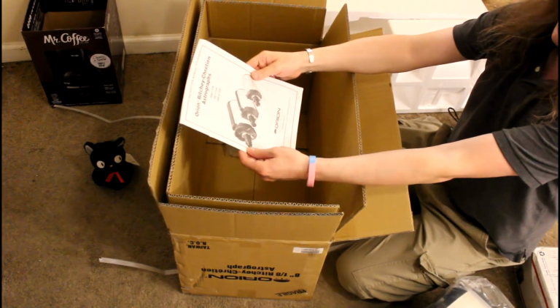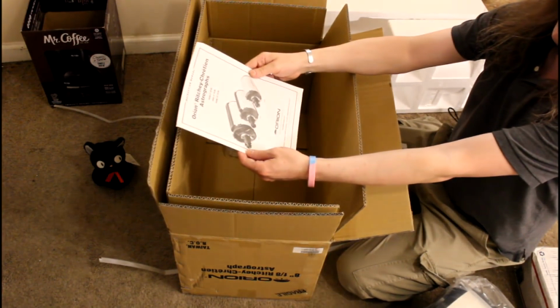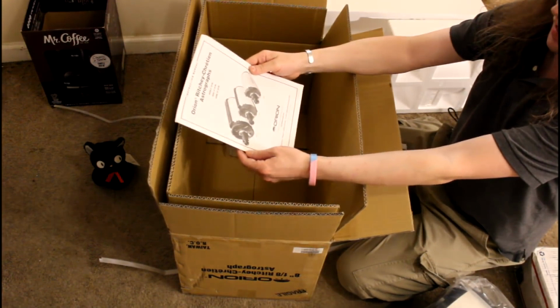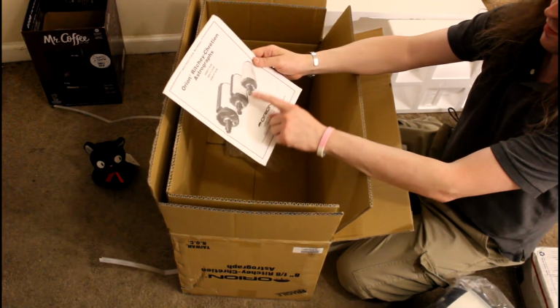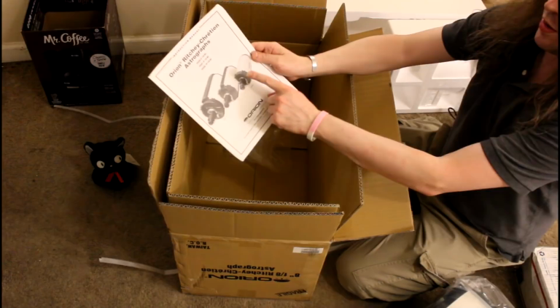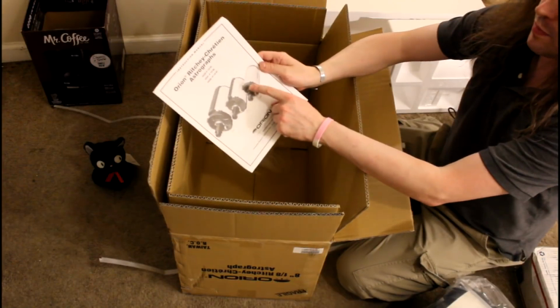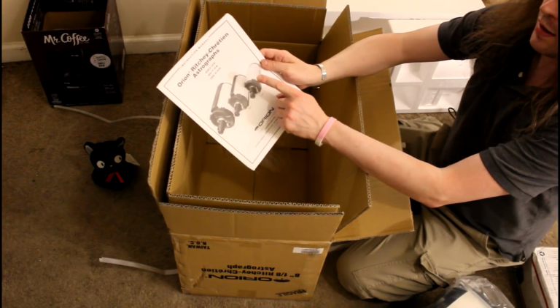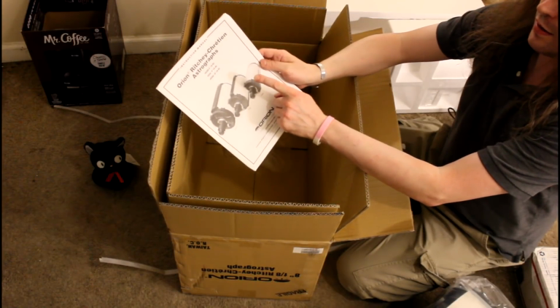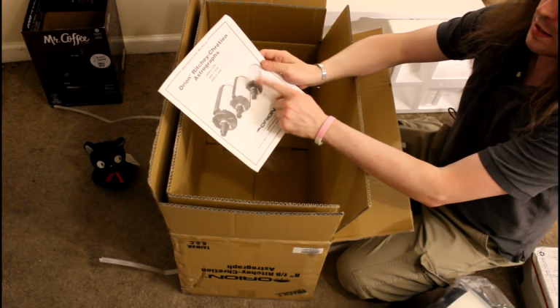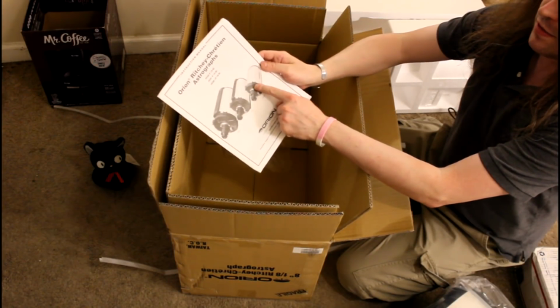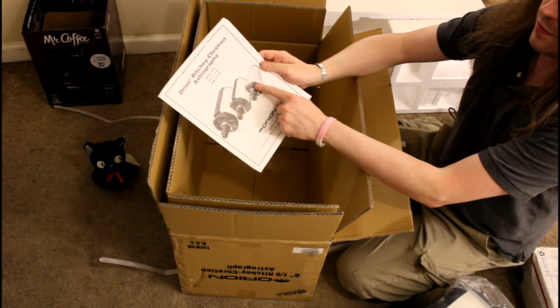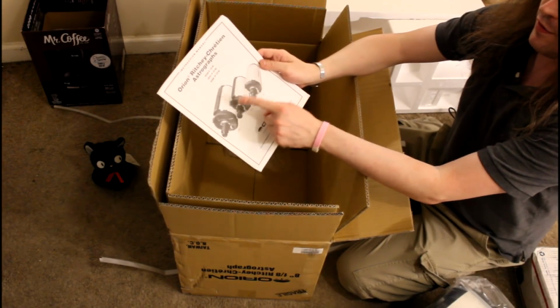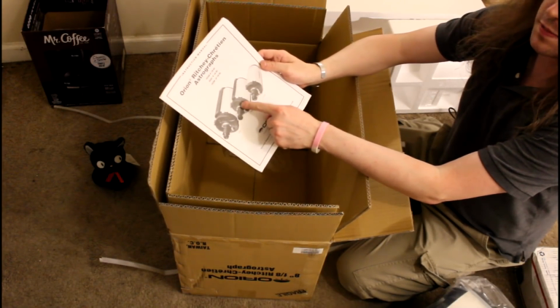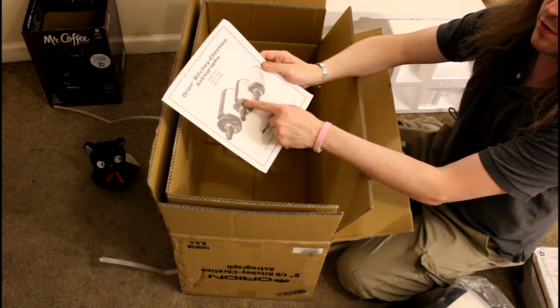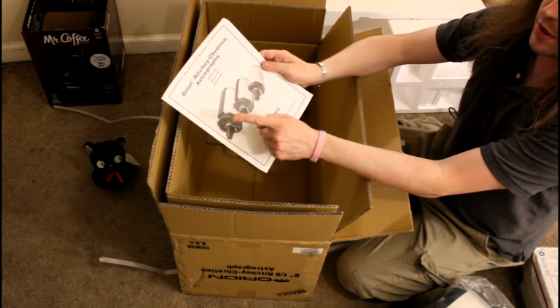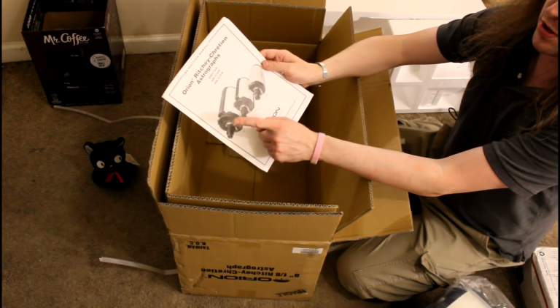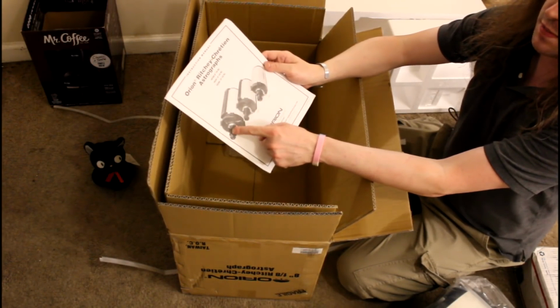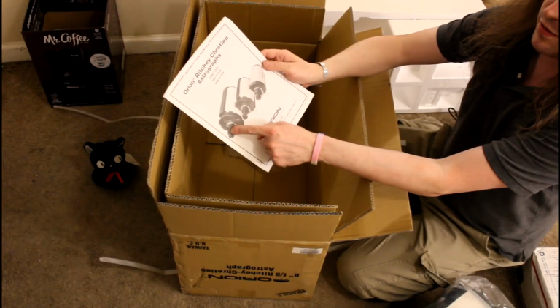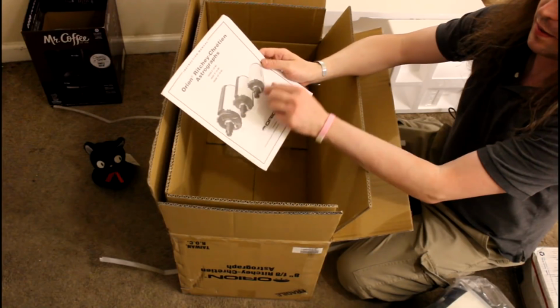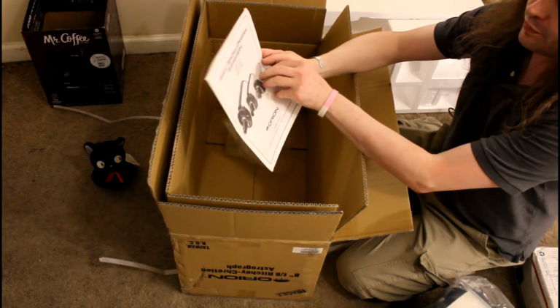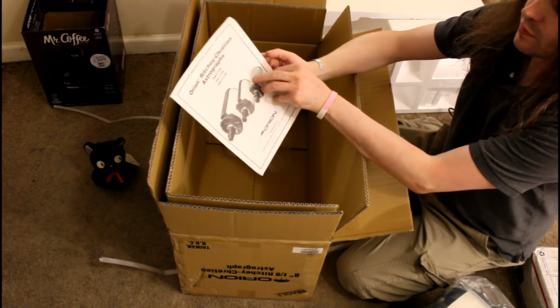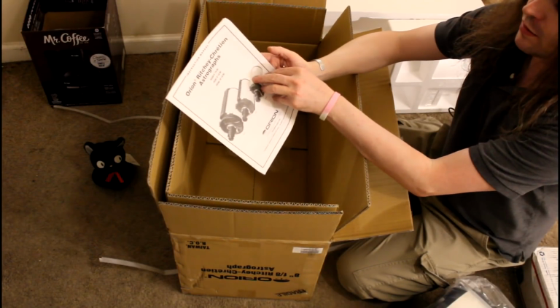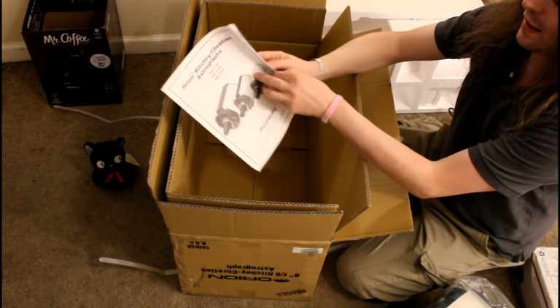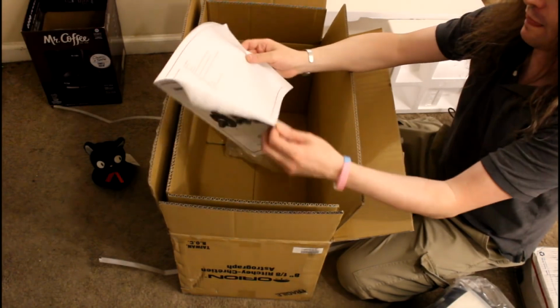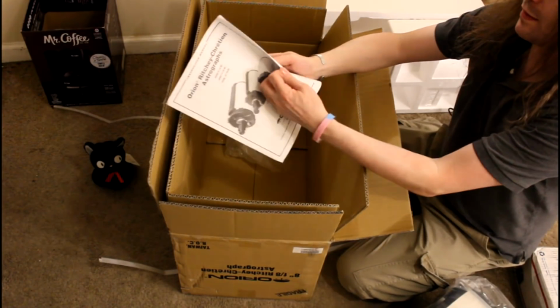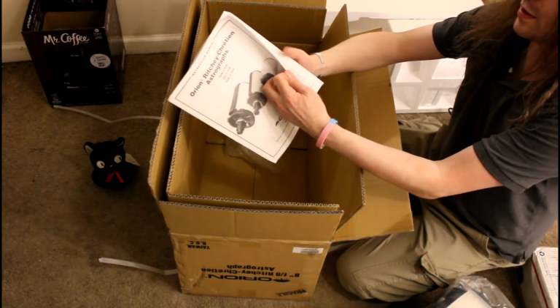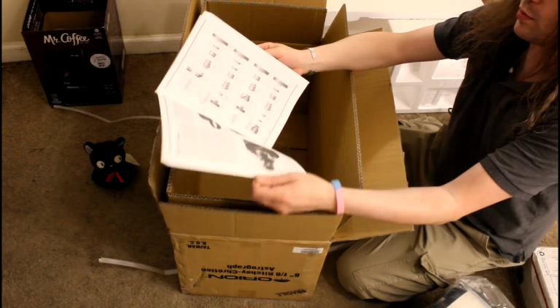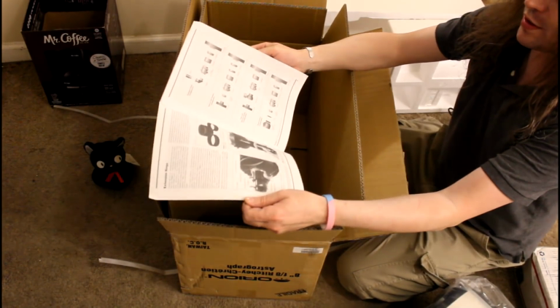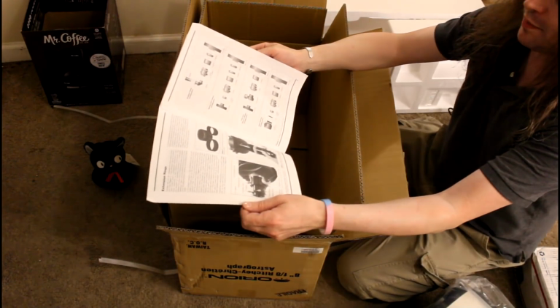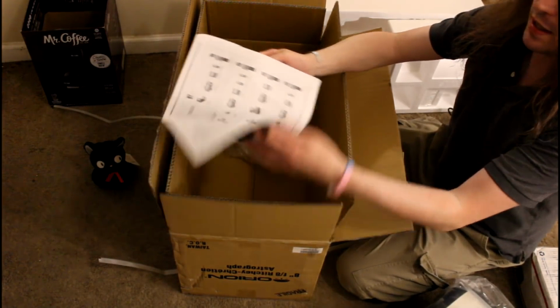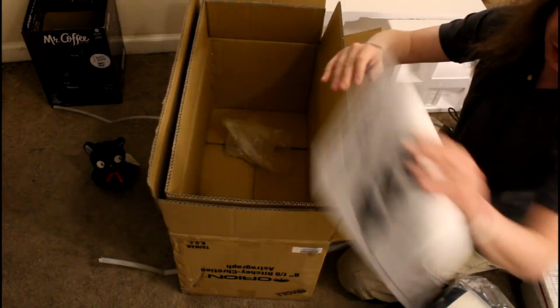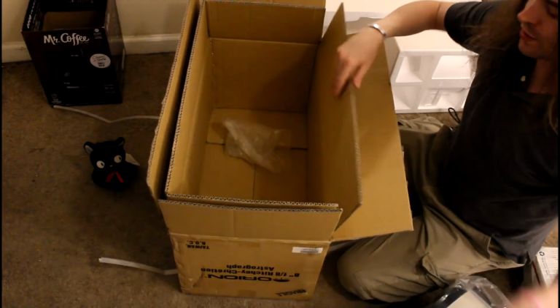Our little guide. So expensive, very expensive, absurdly expensive. A little manual — we'll go through this later. It explains how everything works.